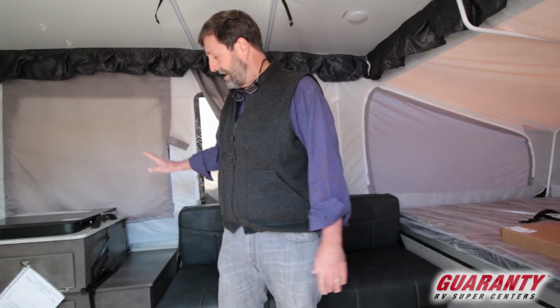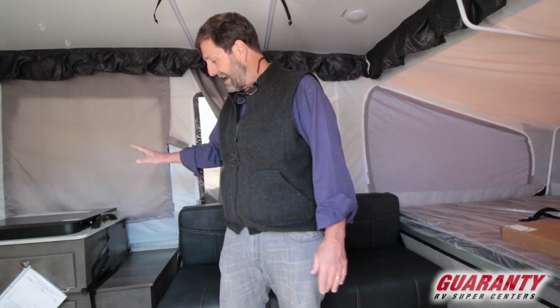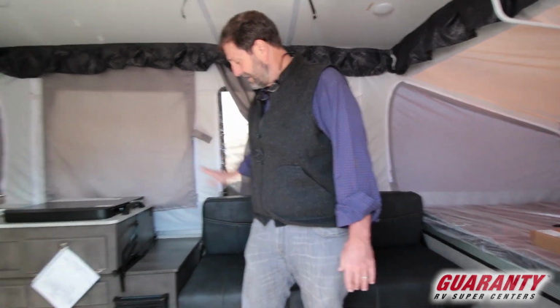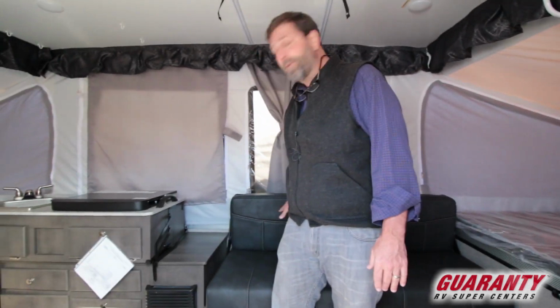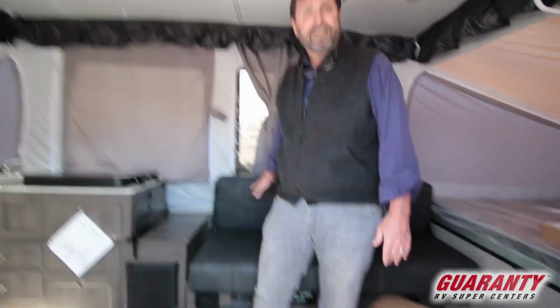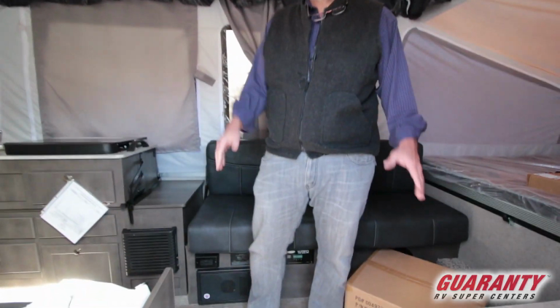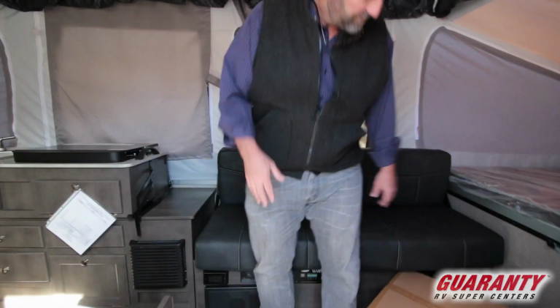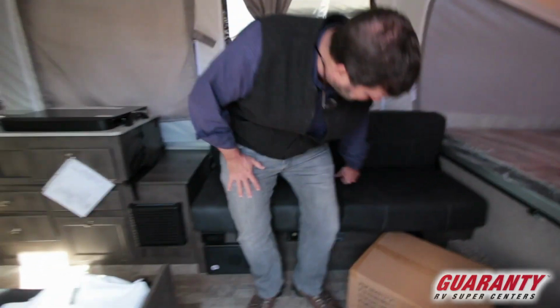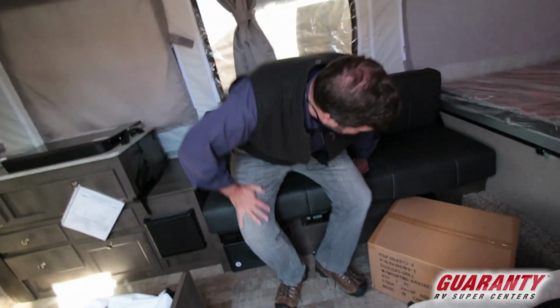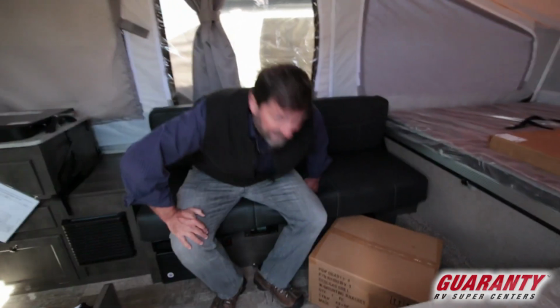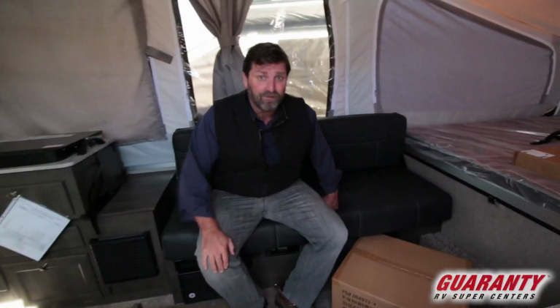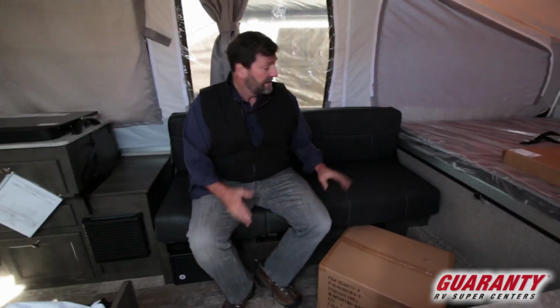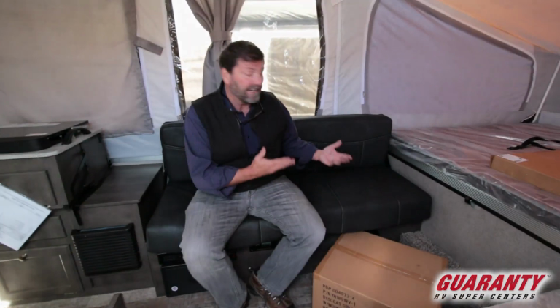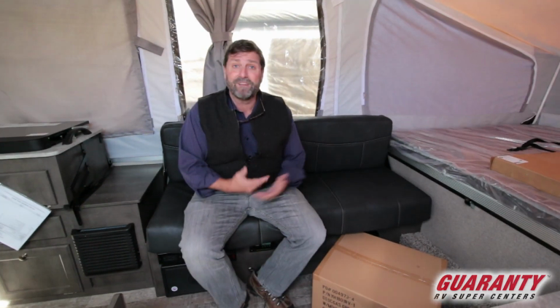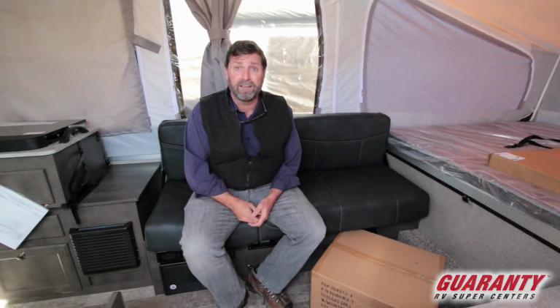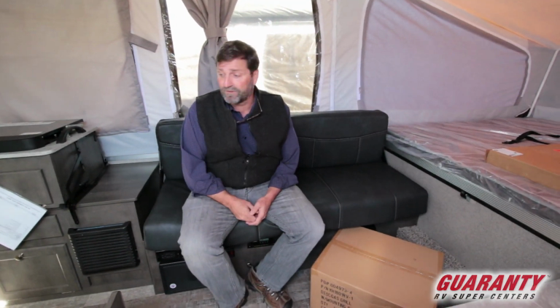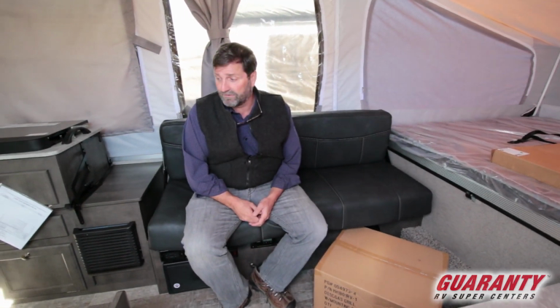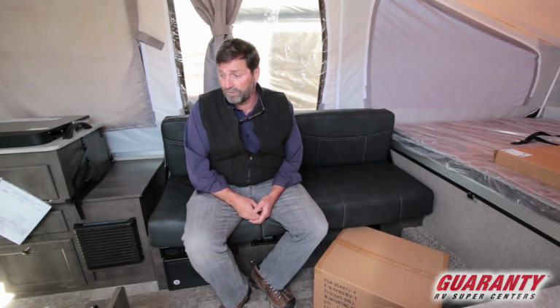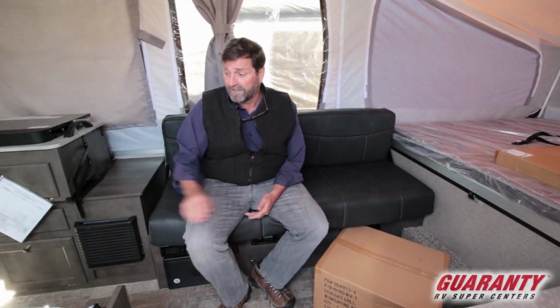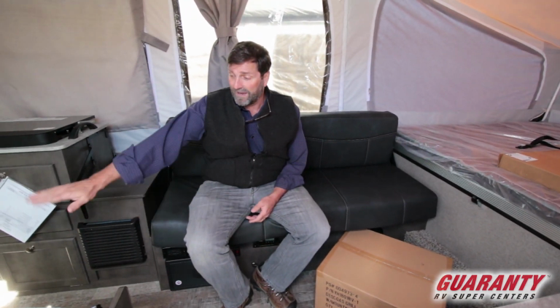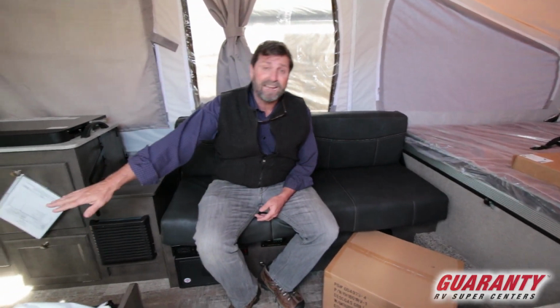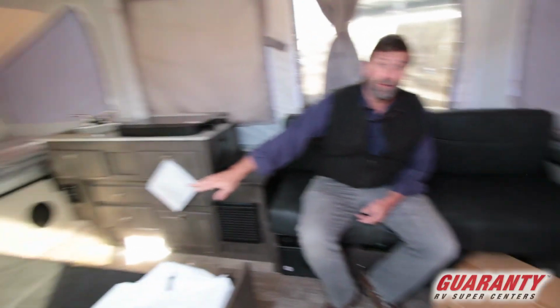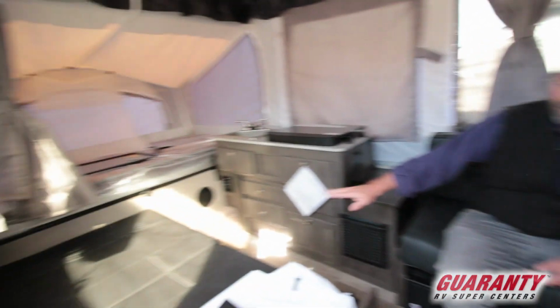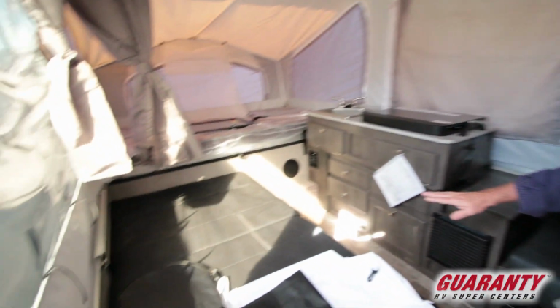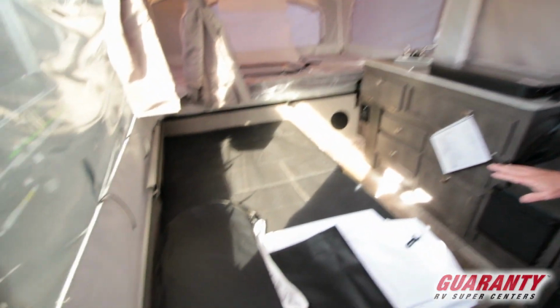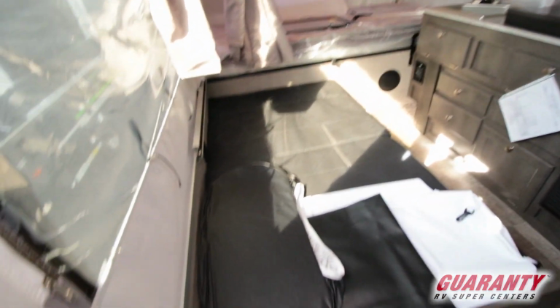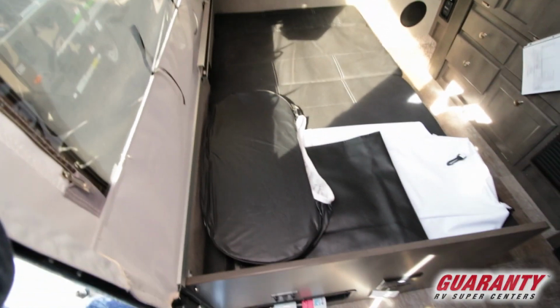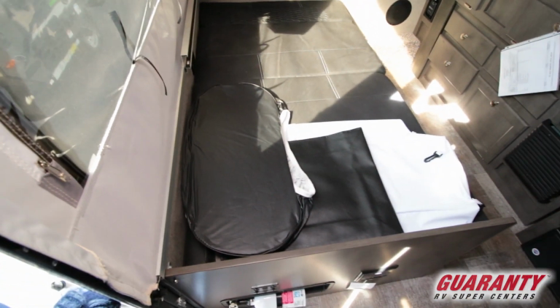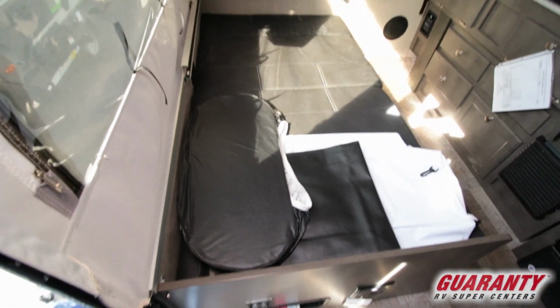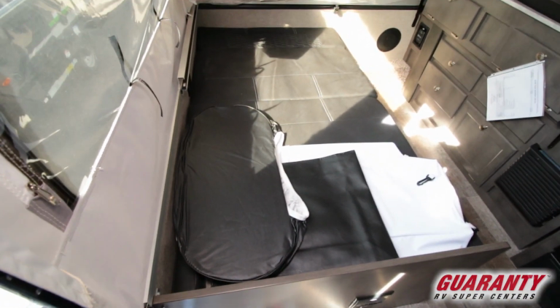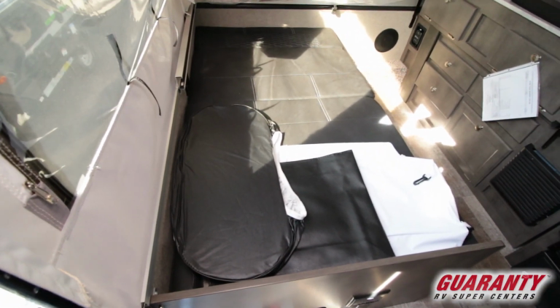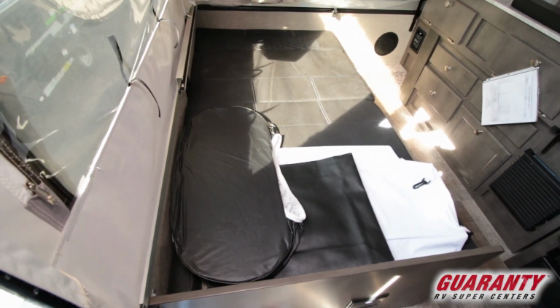This trailer has a sofa, which is something you don't see very often in a tent trailer, and it'll fold down and make a bed for someone who's not too big. We also have the dining booth over here already folded down — it can be a dinette but it can also be a bed.